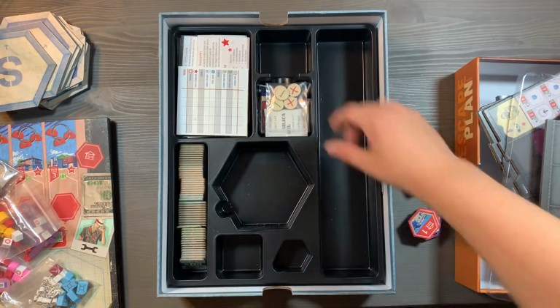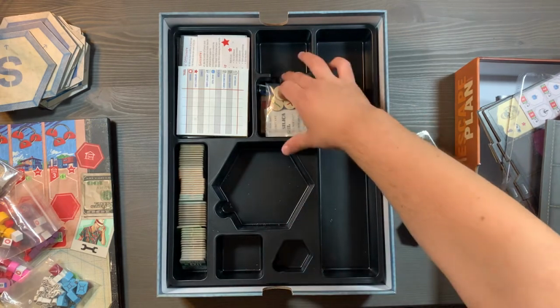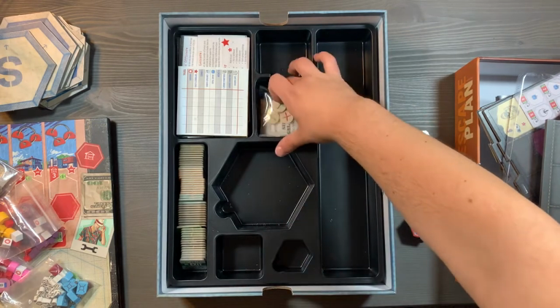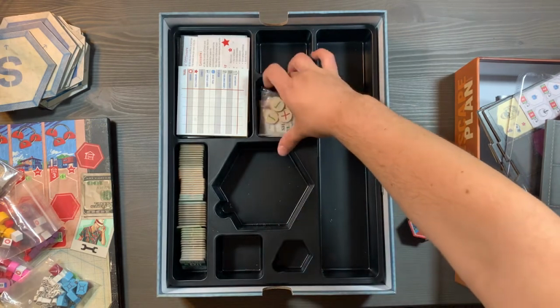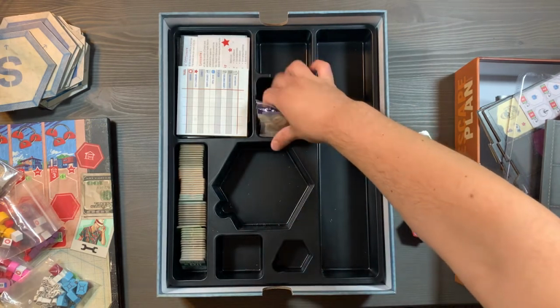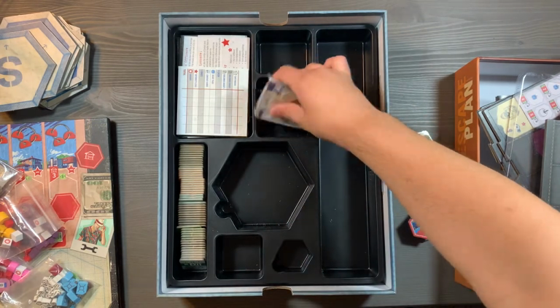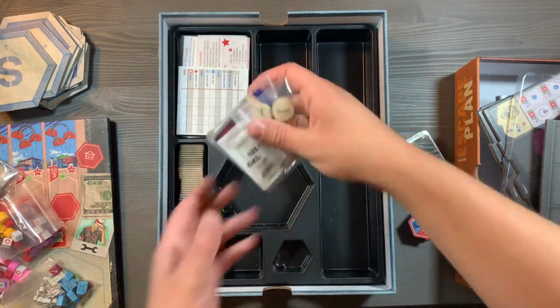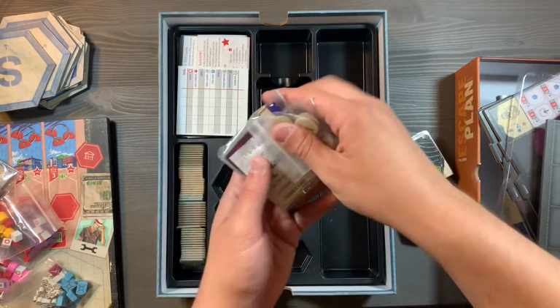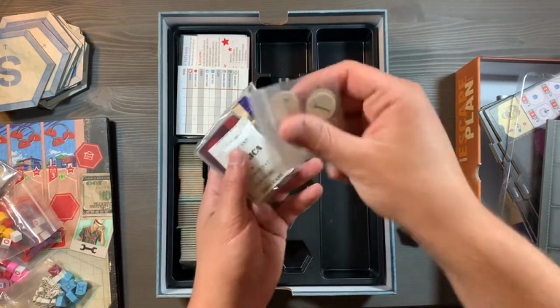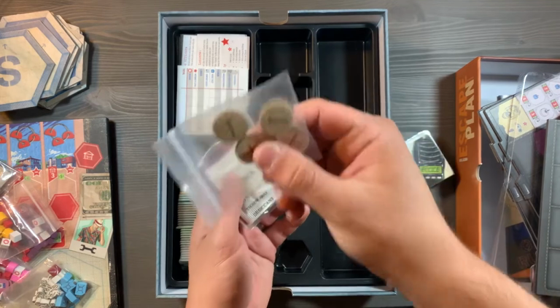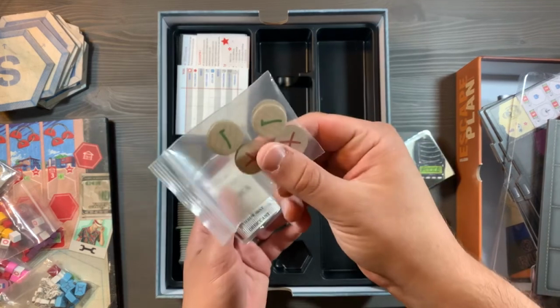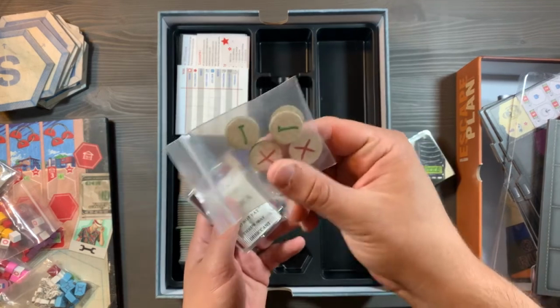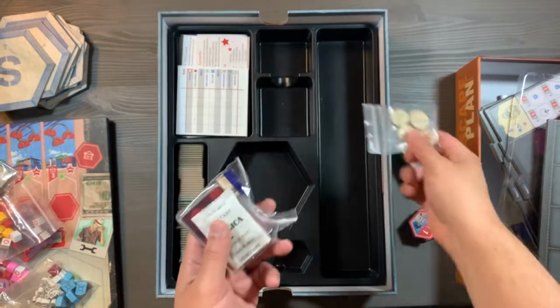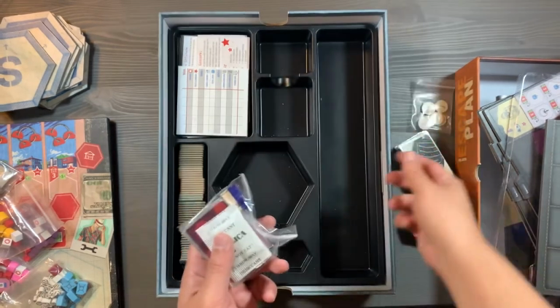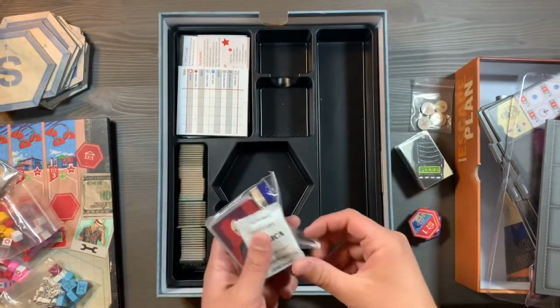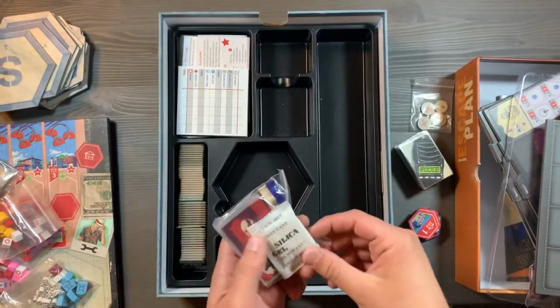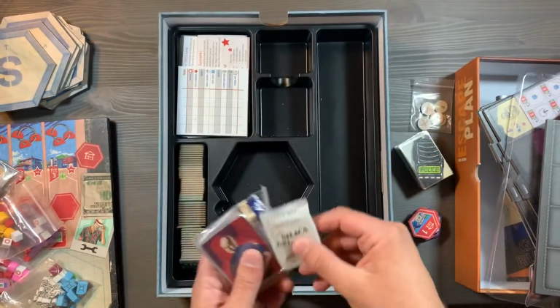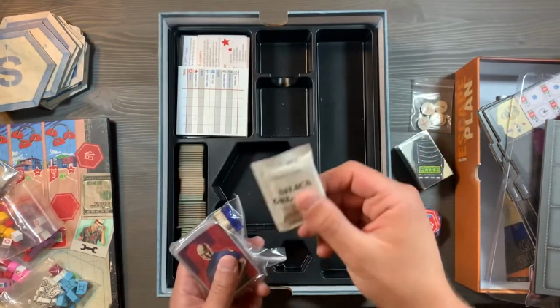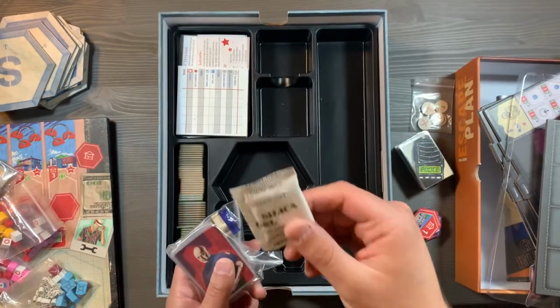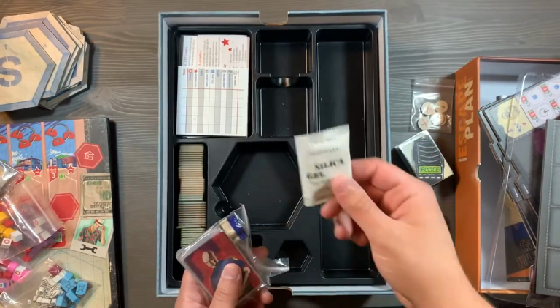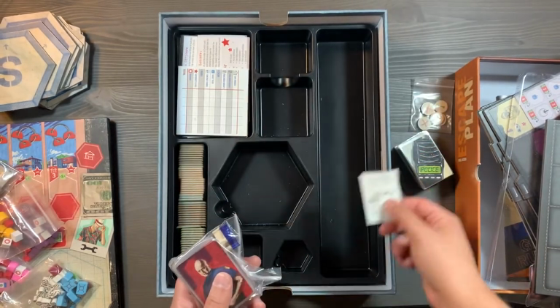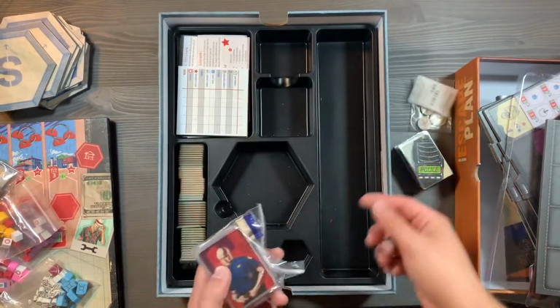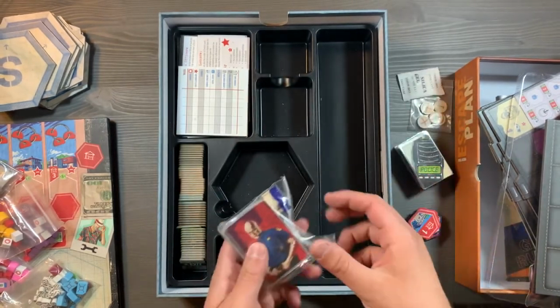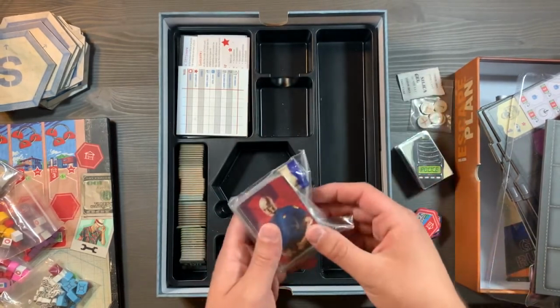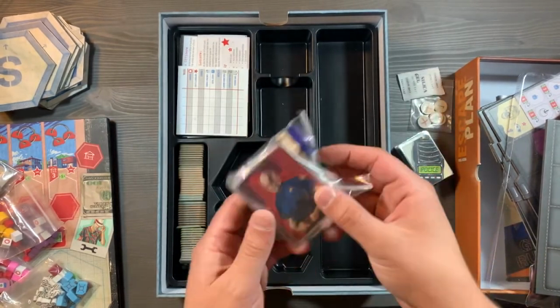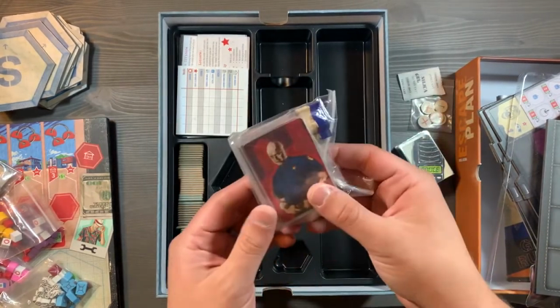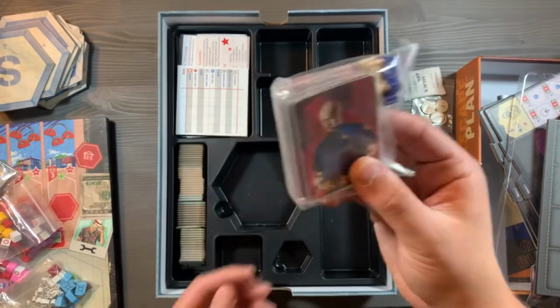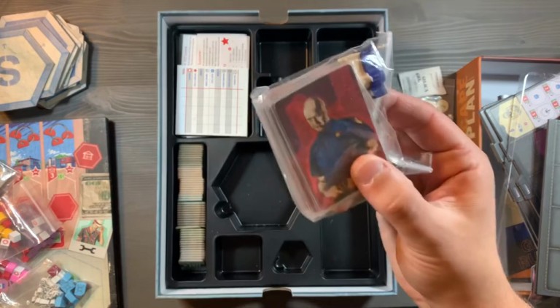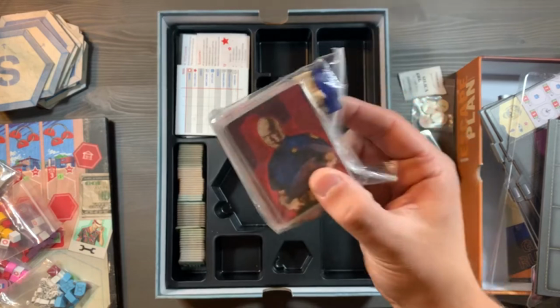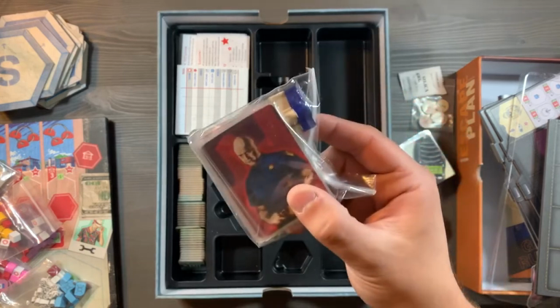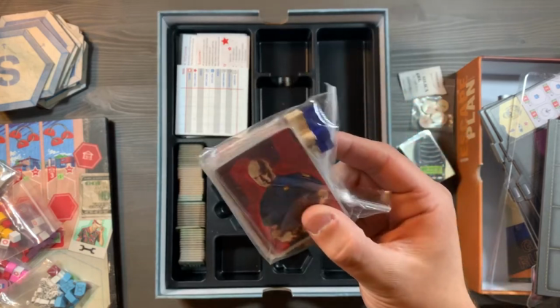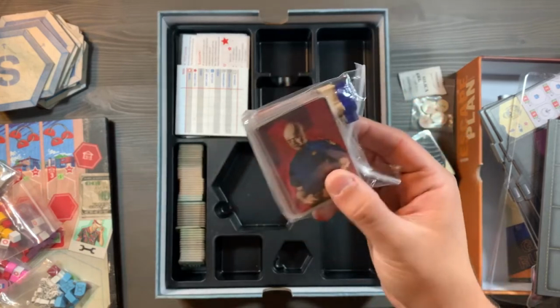In this next well, you're going to have extra components for objective cards, another silica gel packet to keep things nice and fresh, and then your solo mode components.